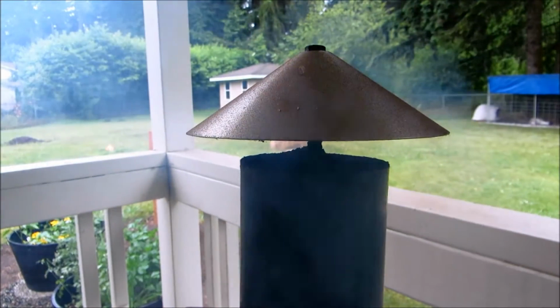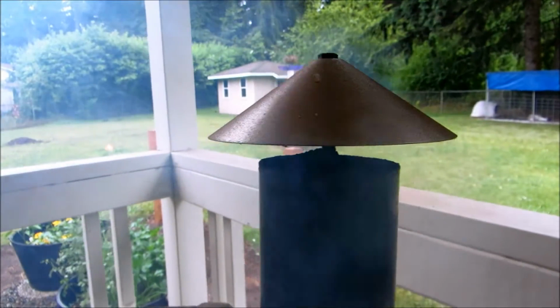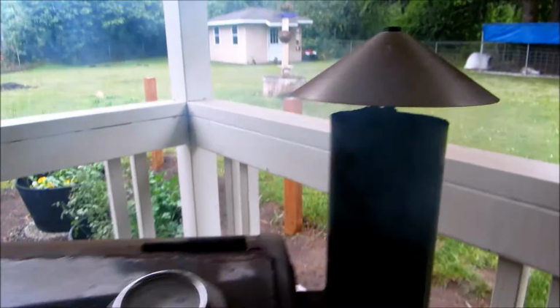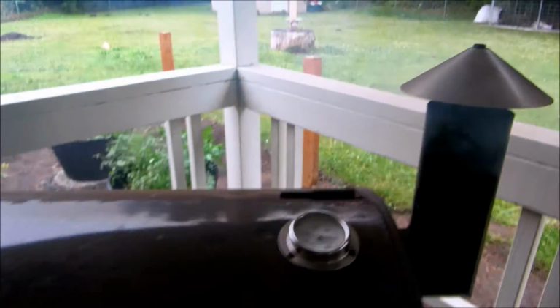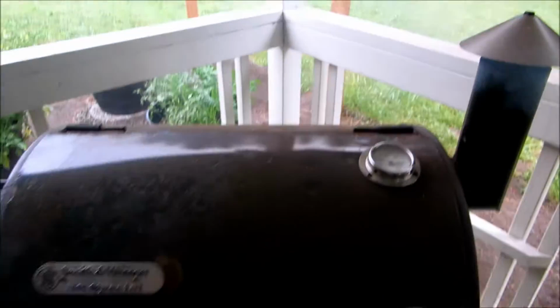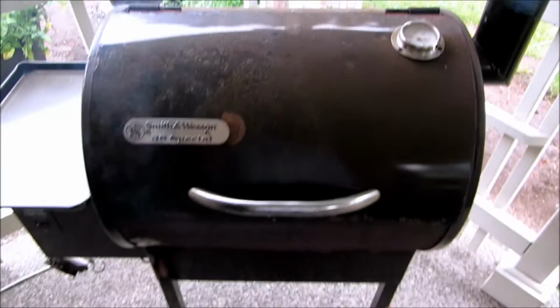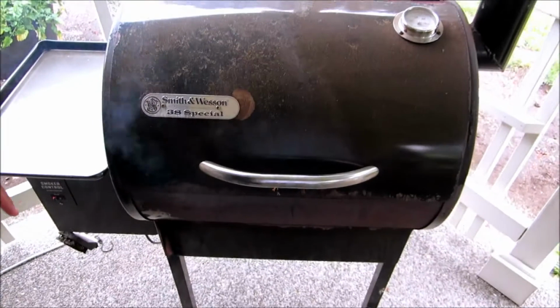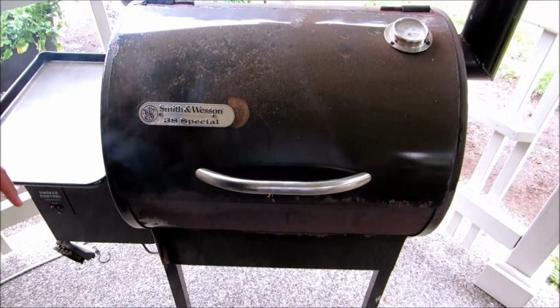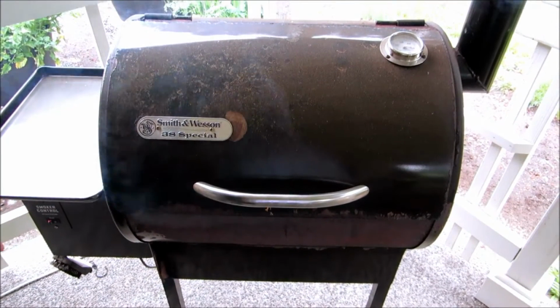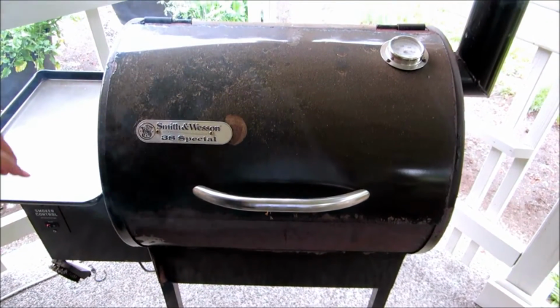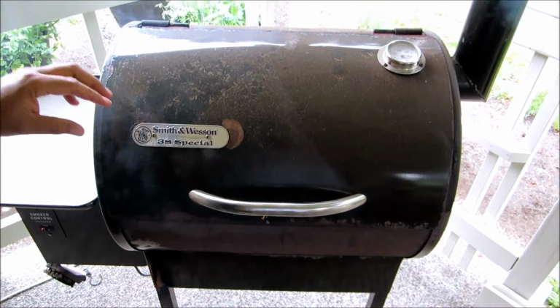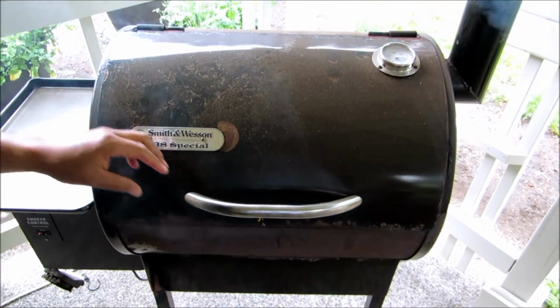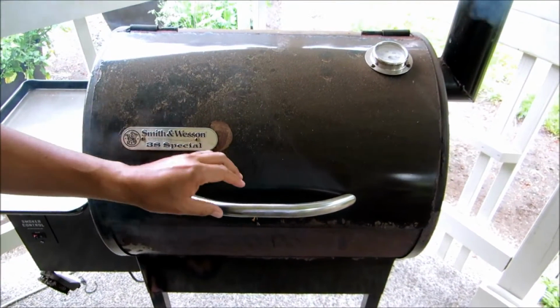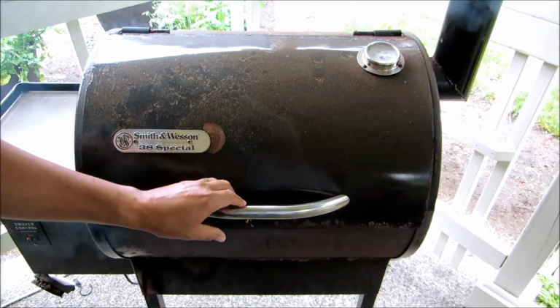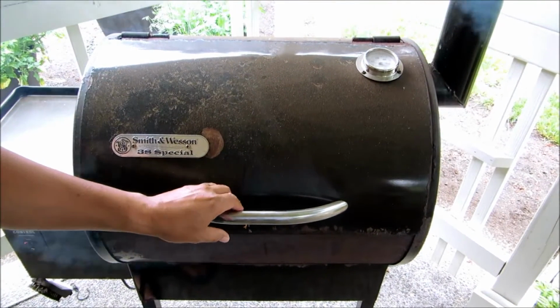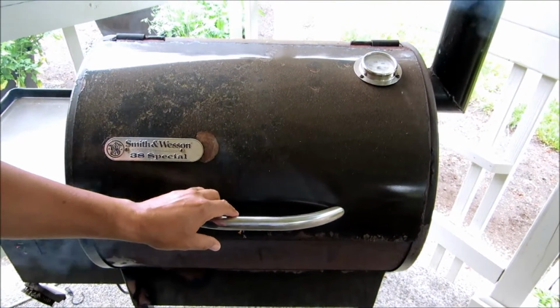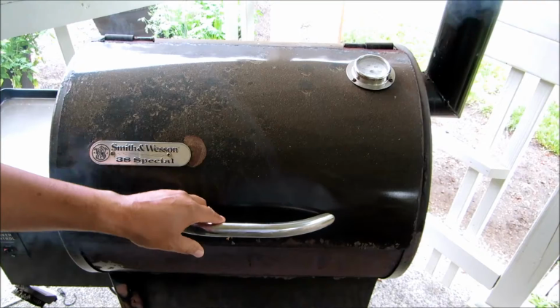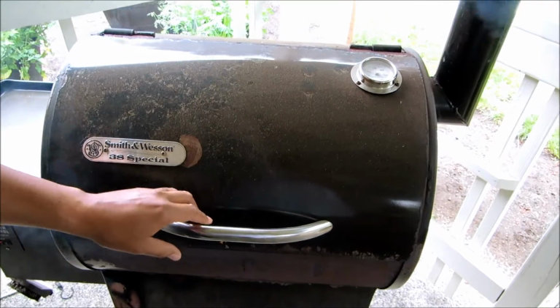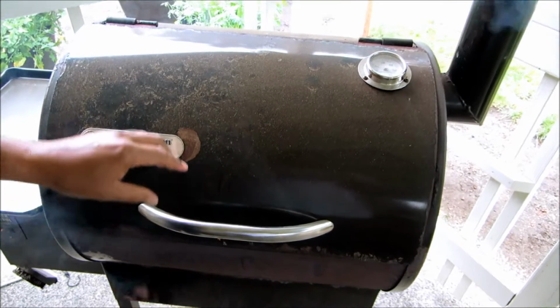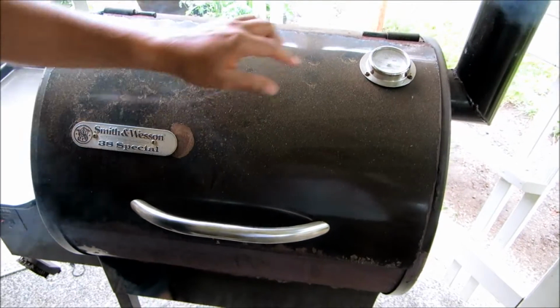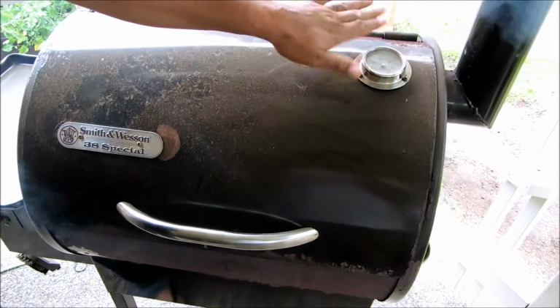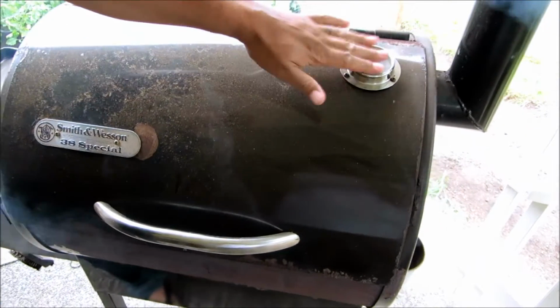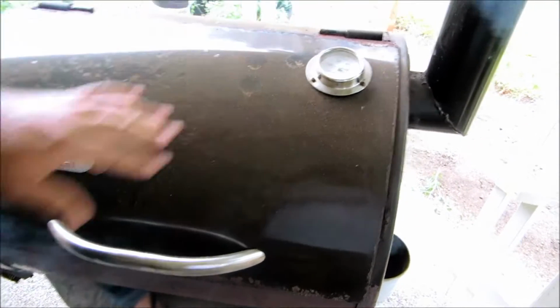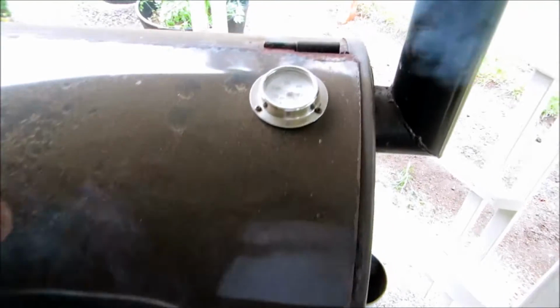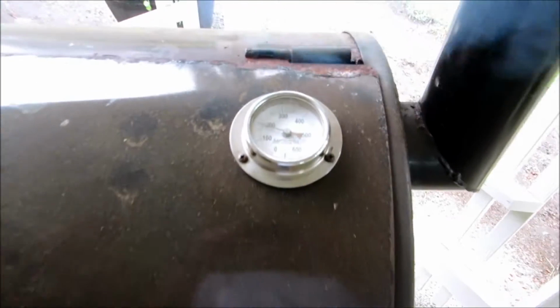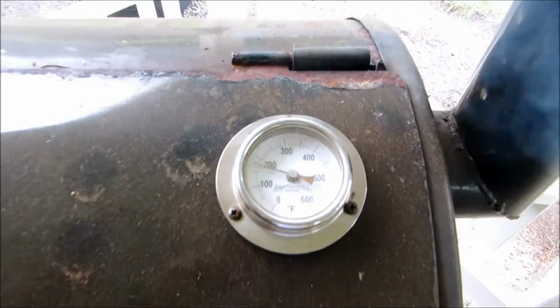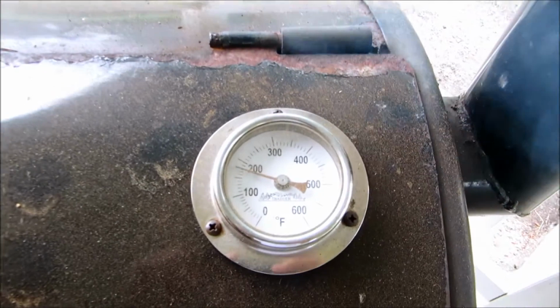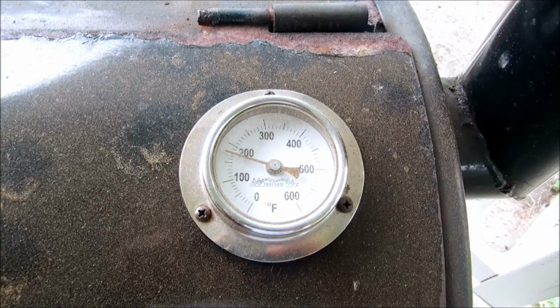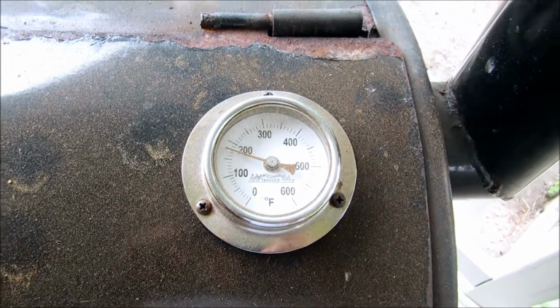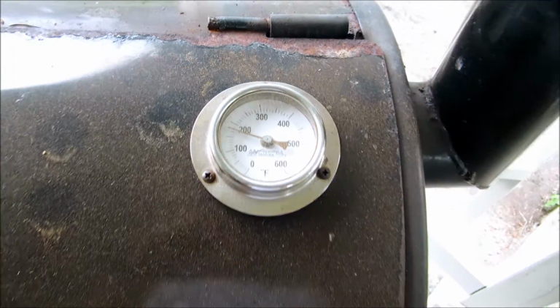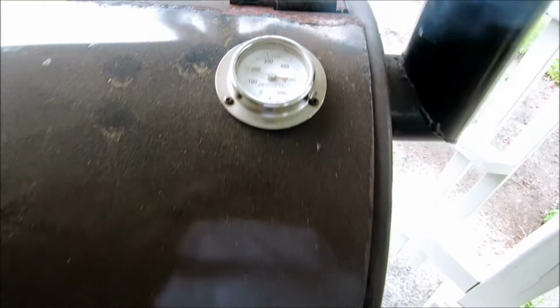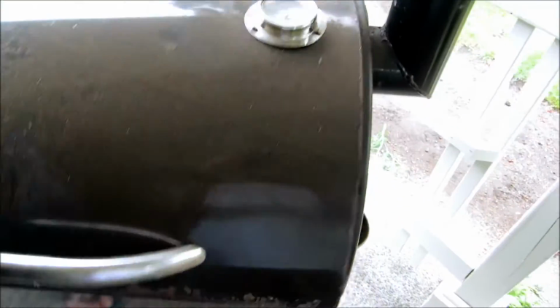I know the barbecue looks pretty beat up, and you're wondering how come. Well, this guy is about 7 years old. We're going to check on the fish — we're sitting at about just under 200 right now, so we're going to pull them out and check and see.